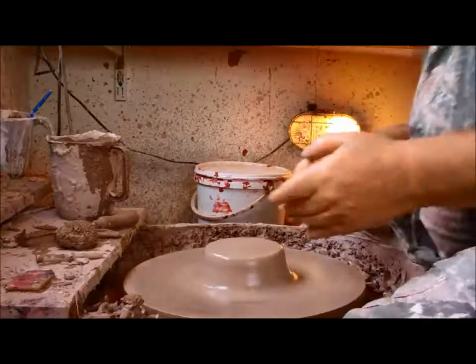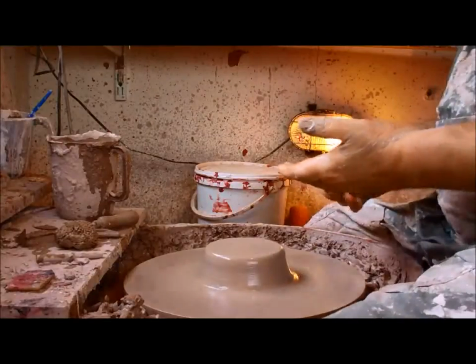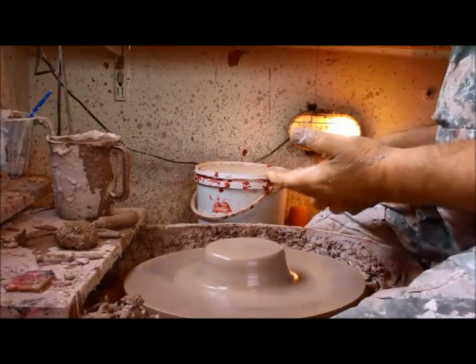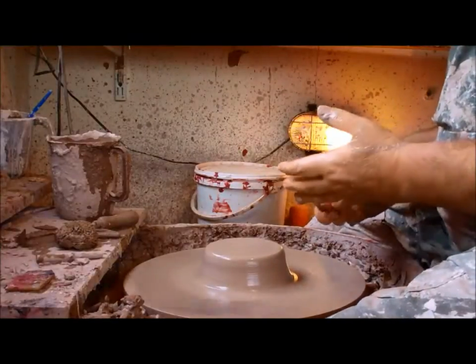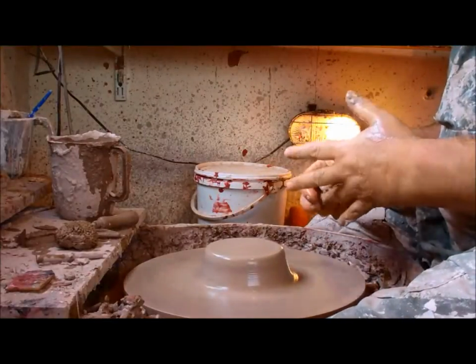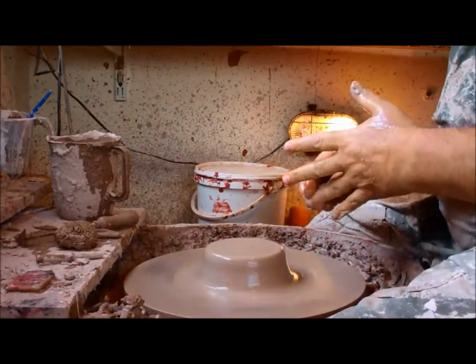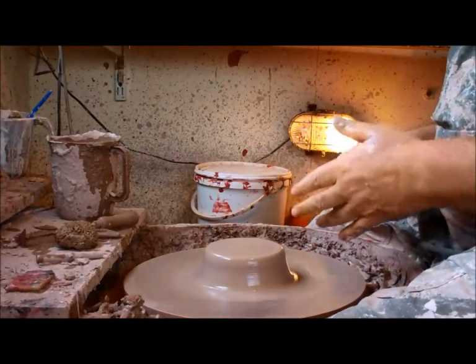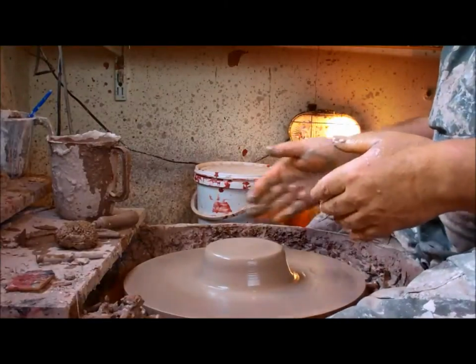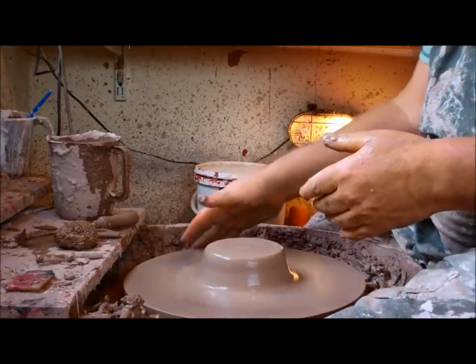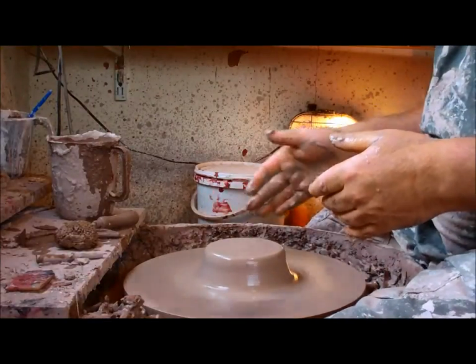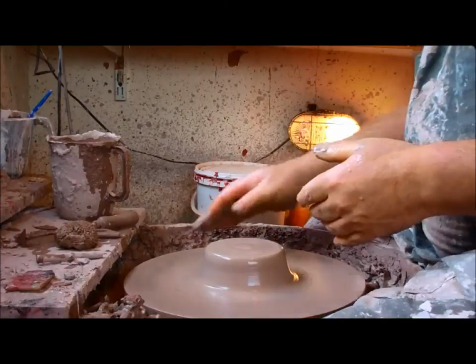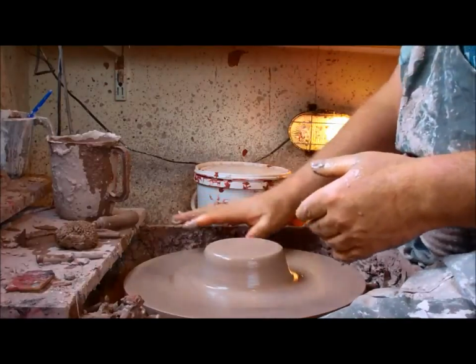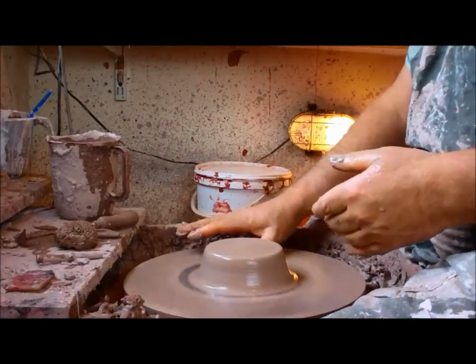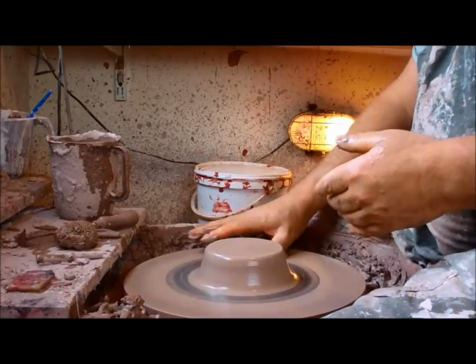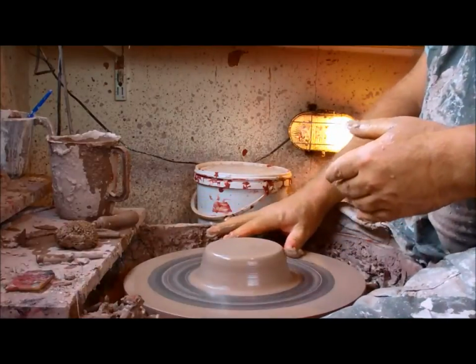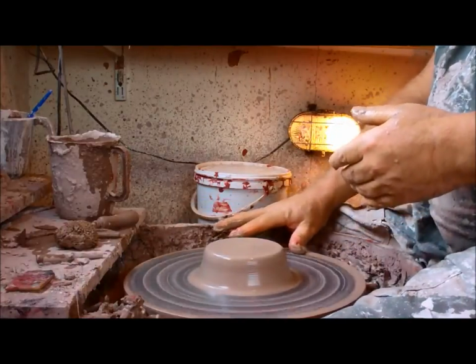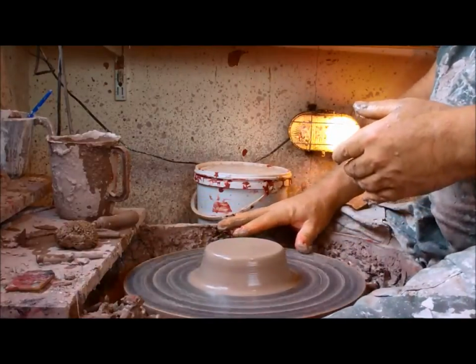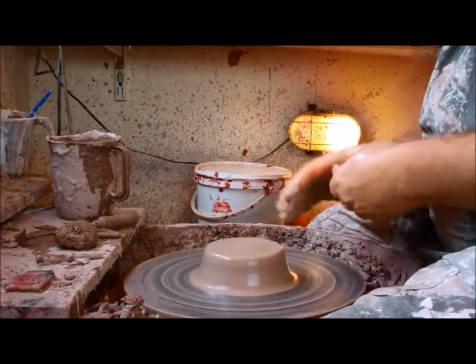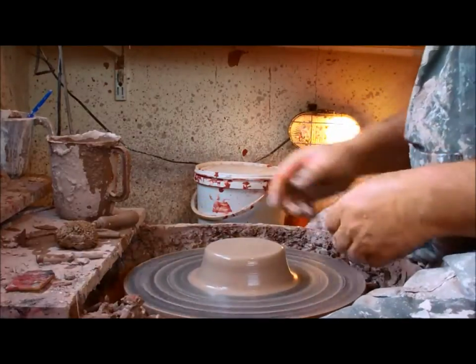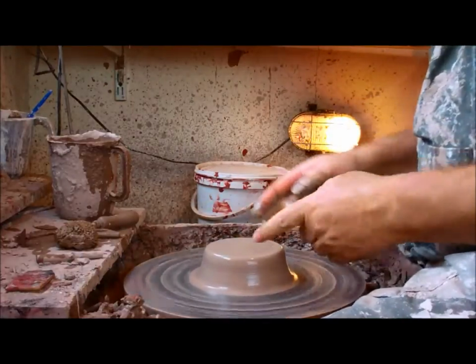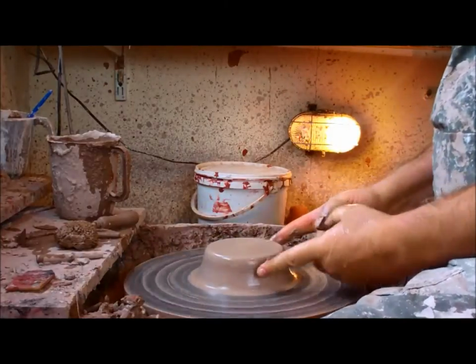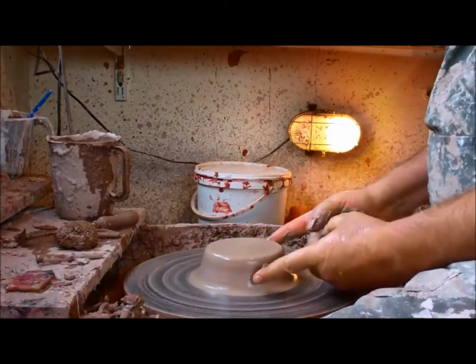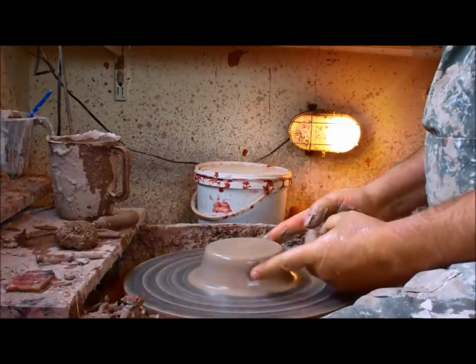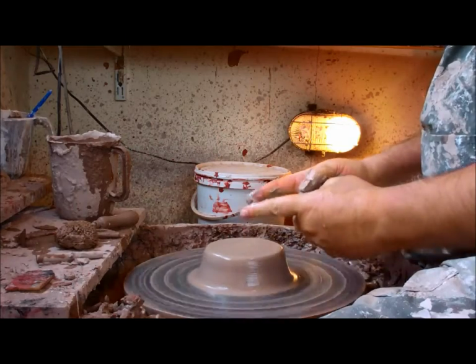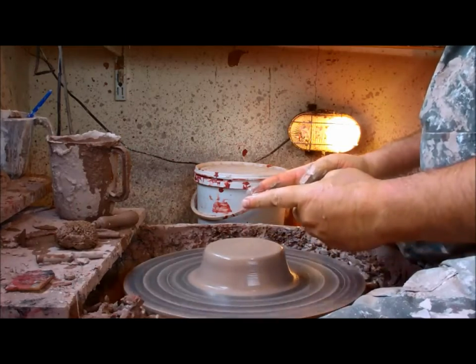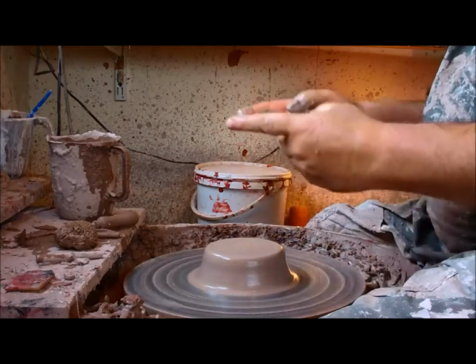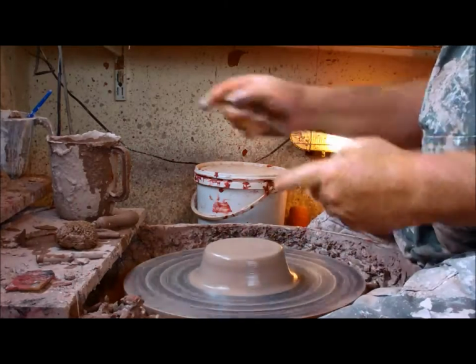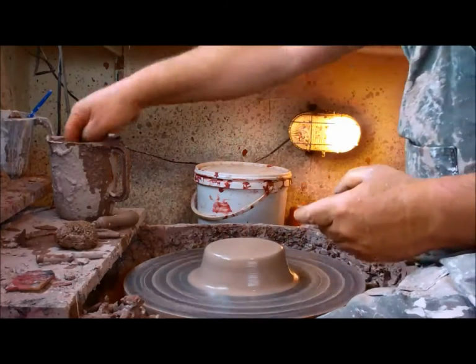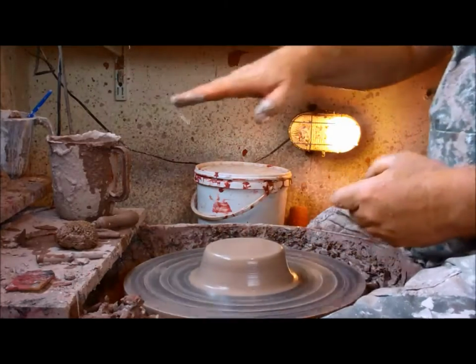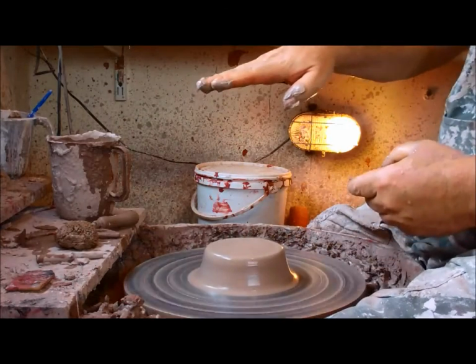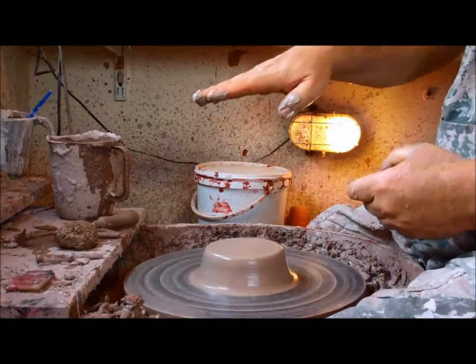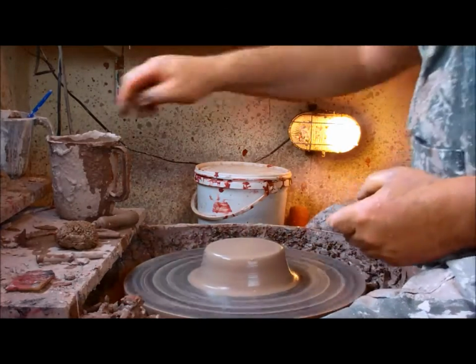Today I'm going to show you how to make a waisted shape, not one of the basic shapes. This is going to be a pot that's wider at the bottom, narrow in the middle, wider at the top — probably about this tall.